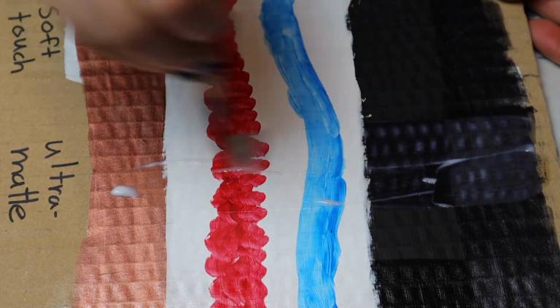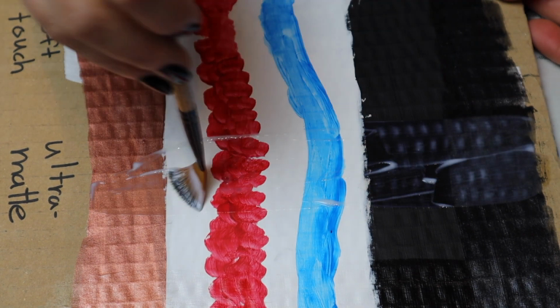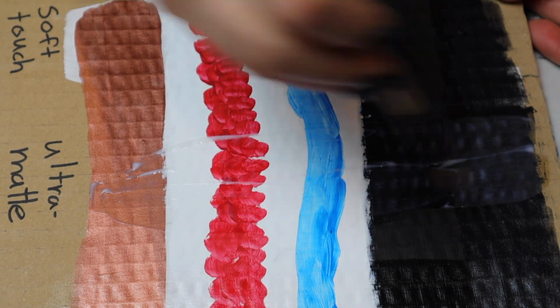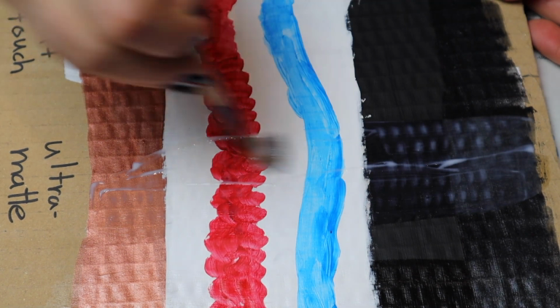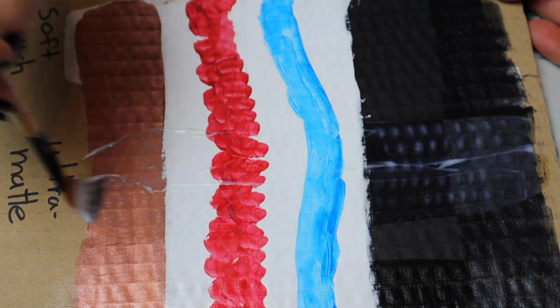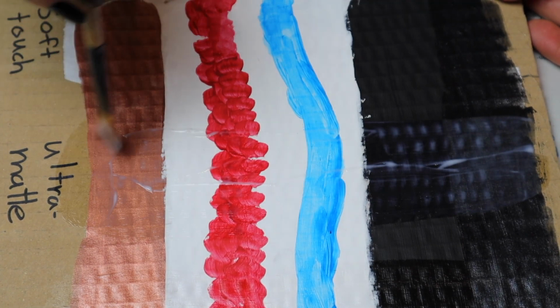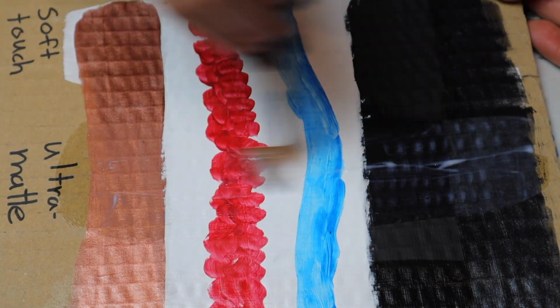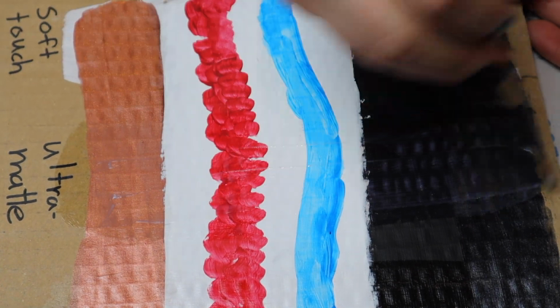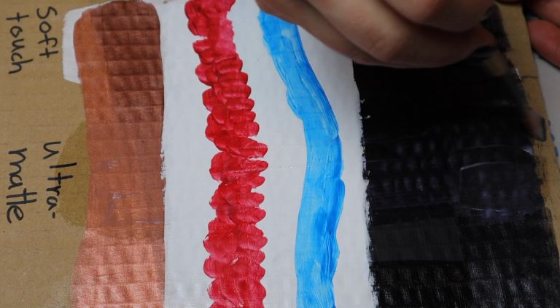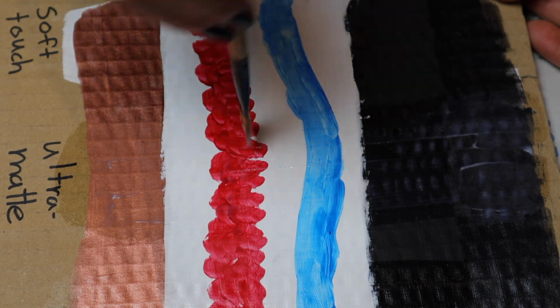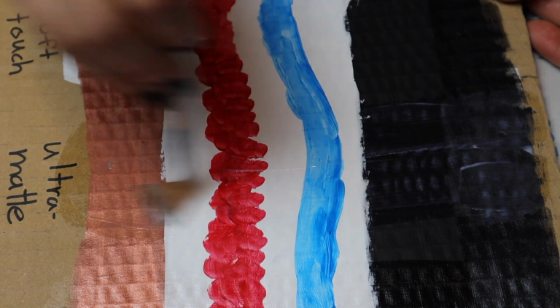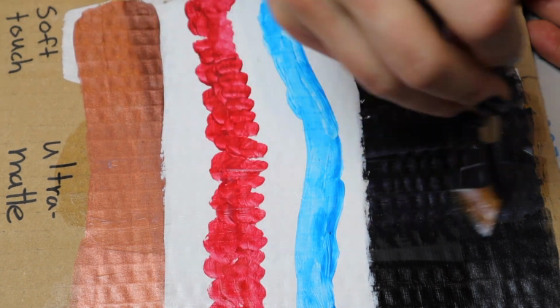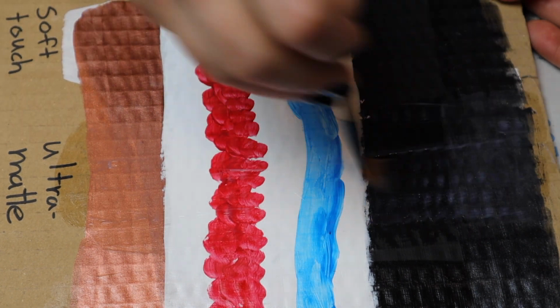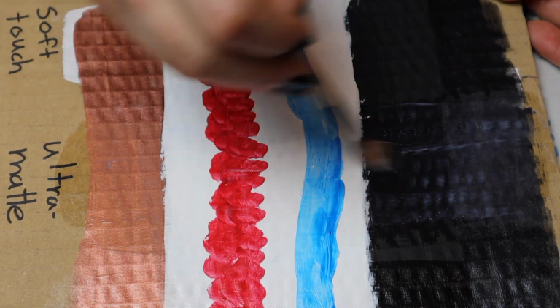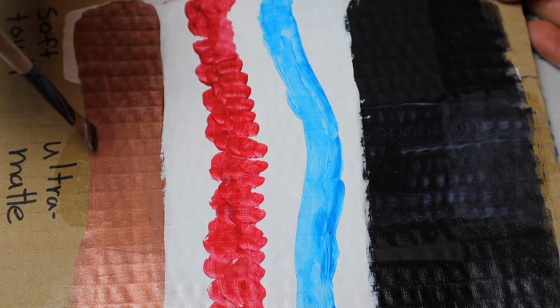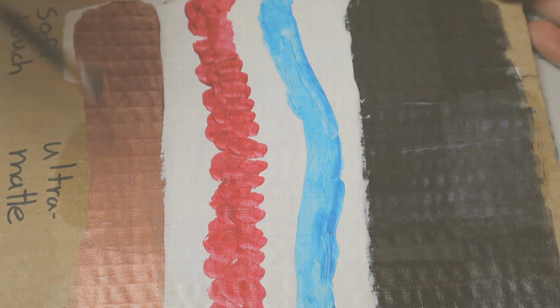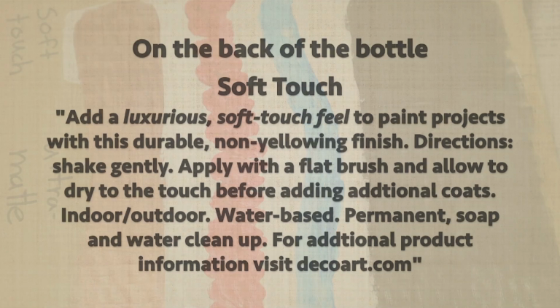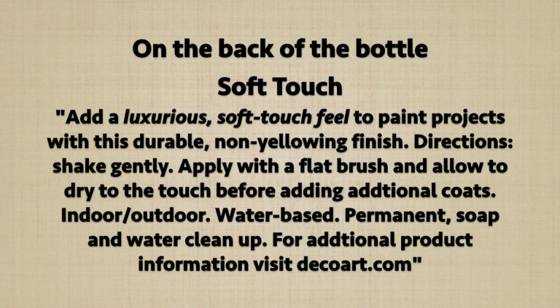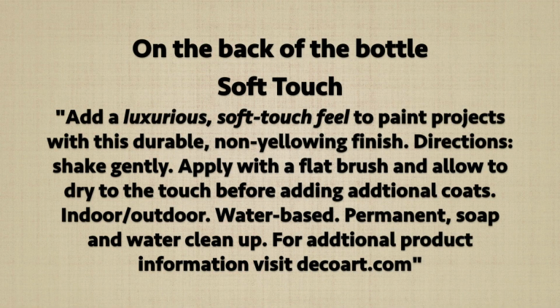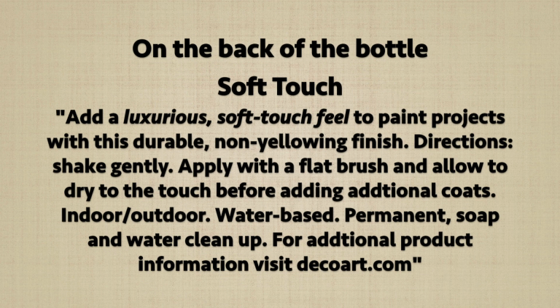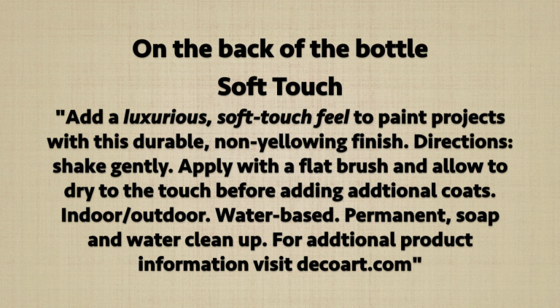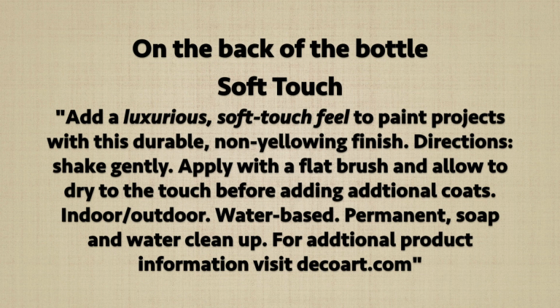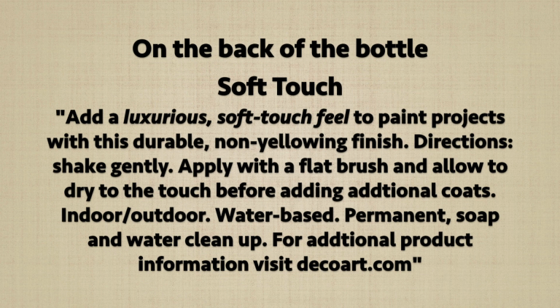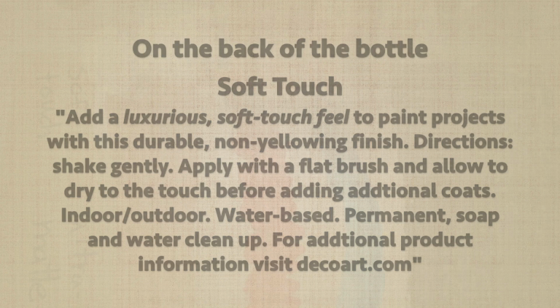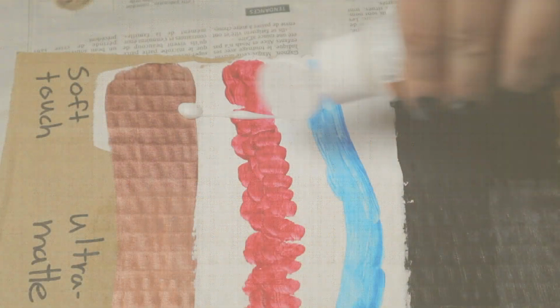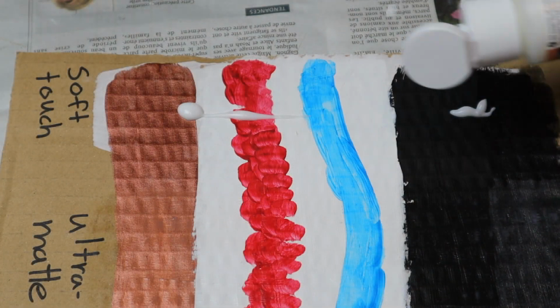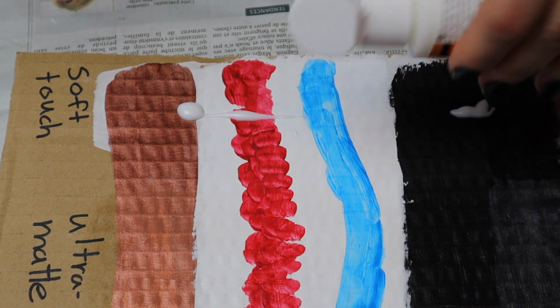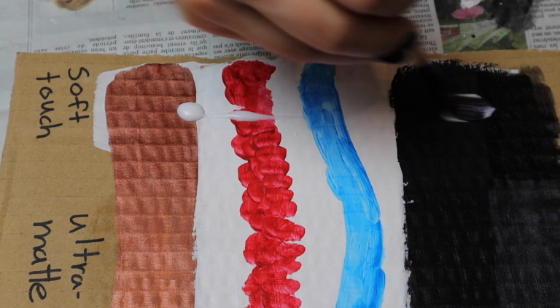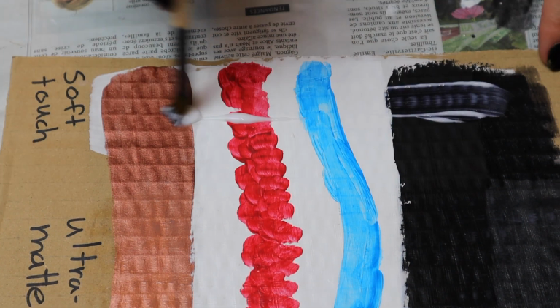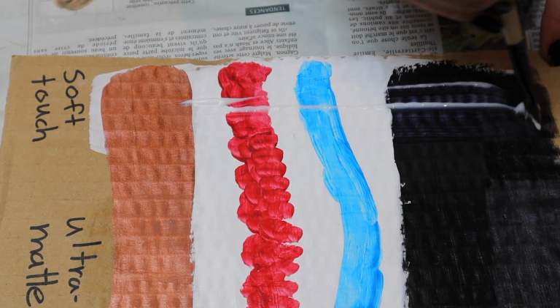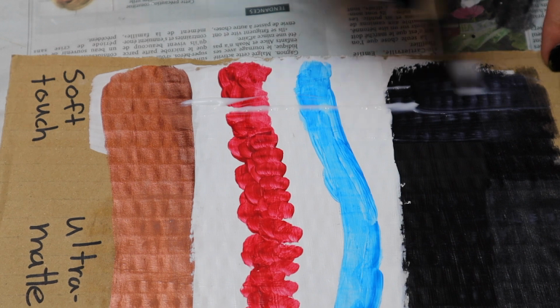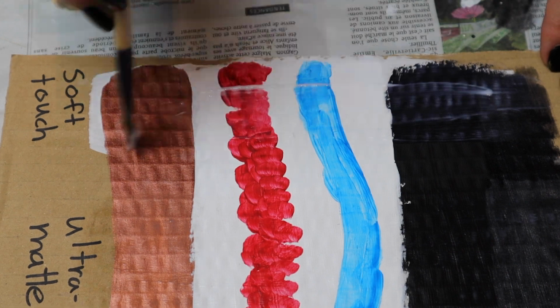If you're concerned about brush strokes, I find that it doesn't show, especially with more coats of varnish. I find that the varnish helps to hide the brush strokes — the brush strokes are more from the paint that's underneath. I have used these varnishes with spray-painted projects and it looks very smooth.